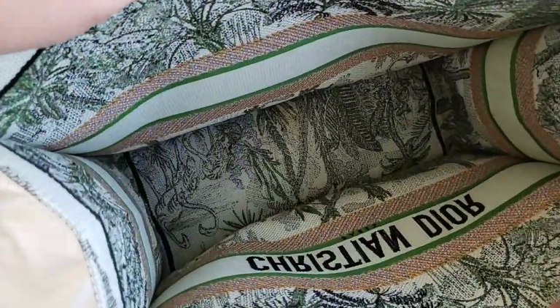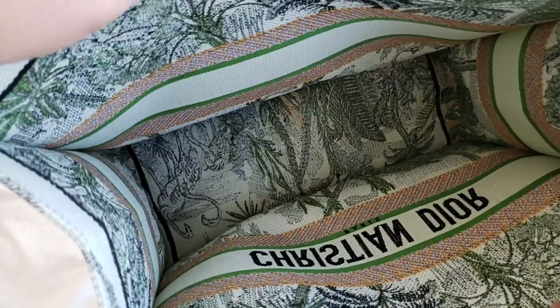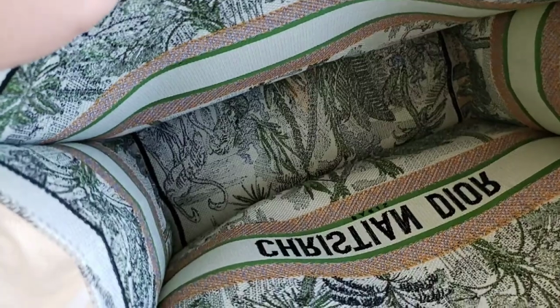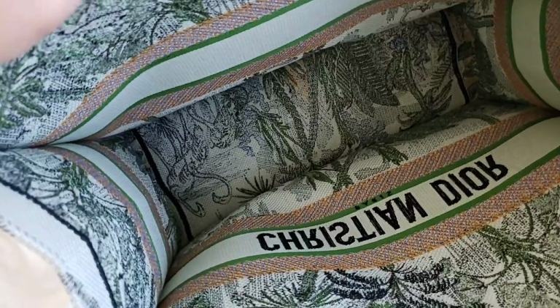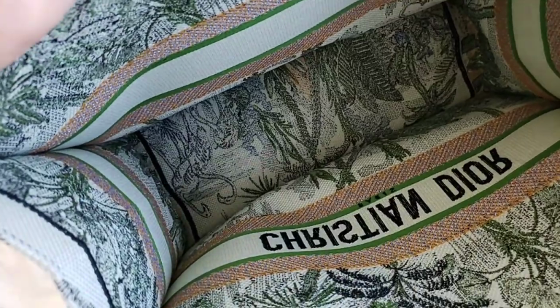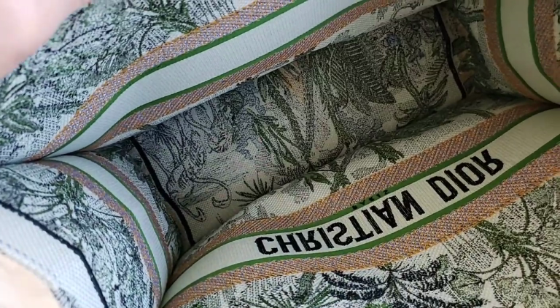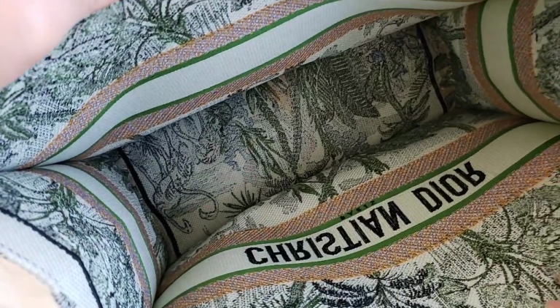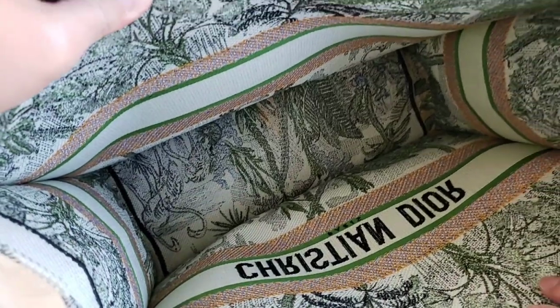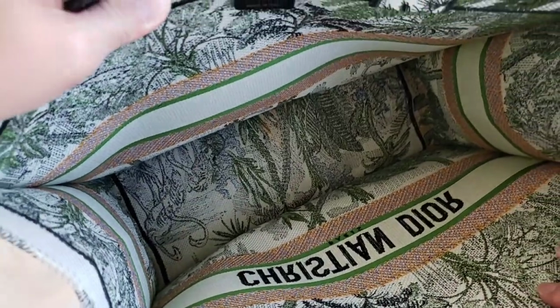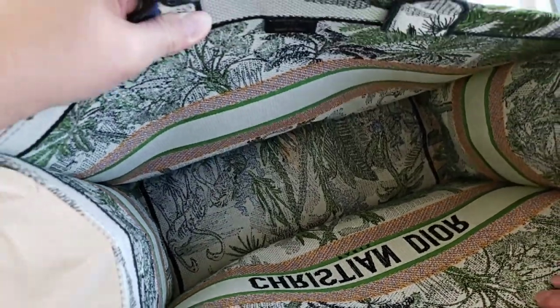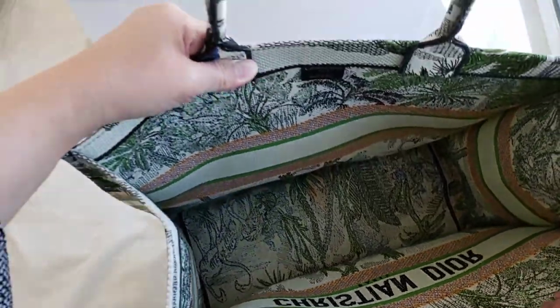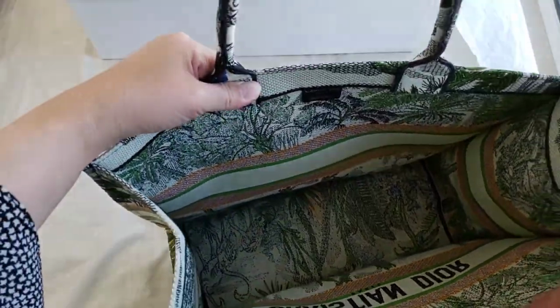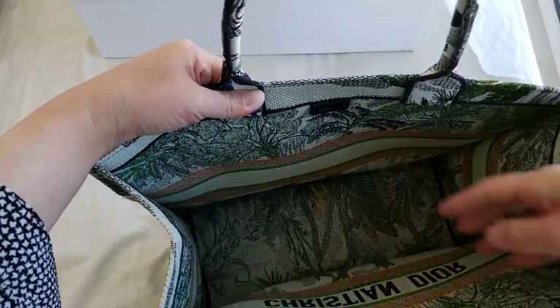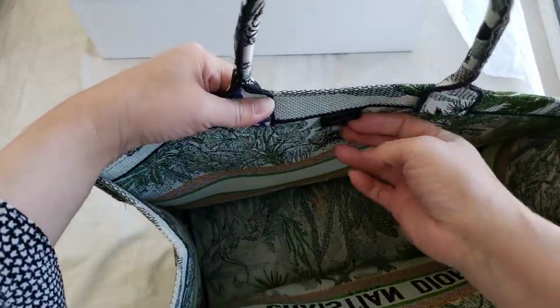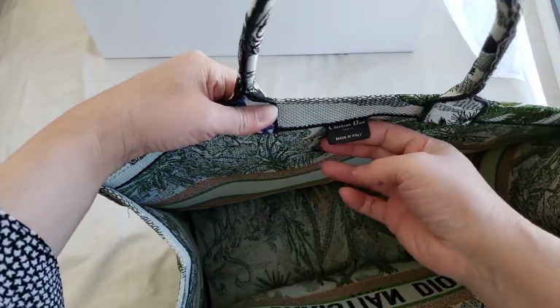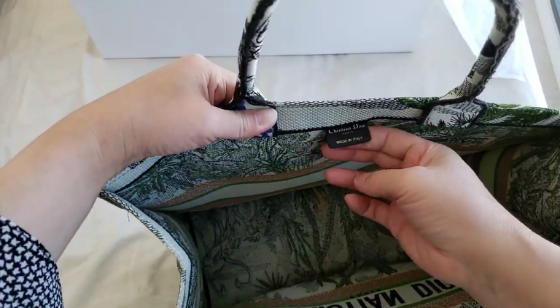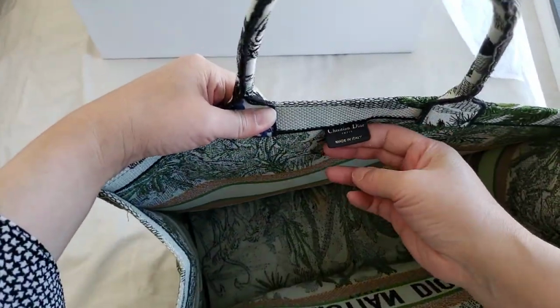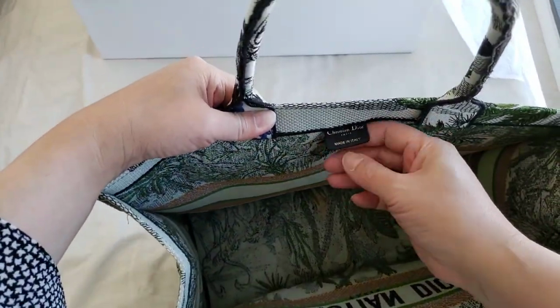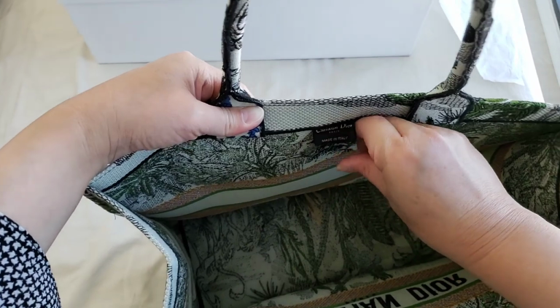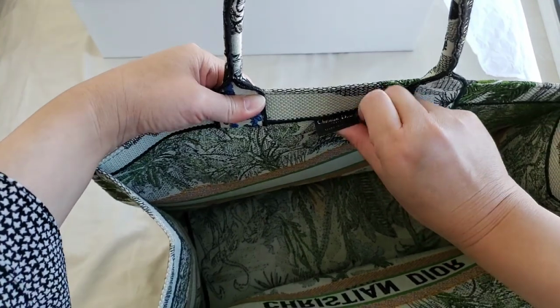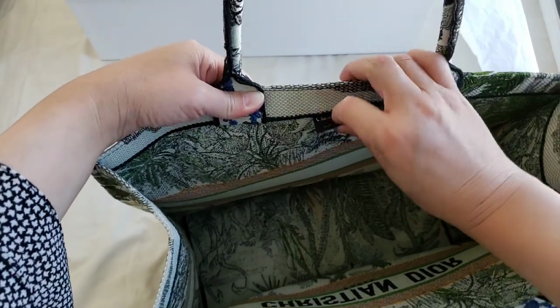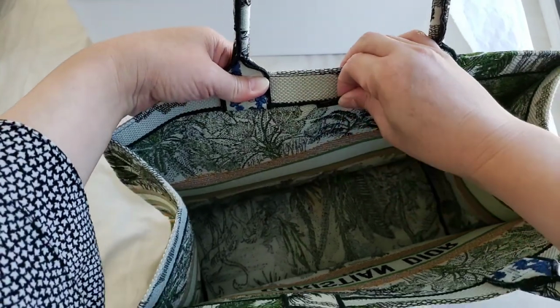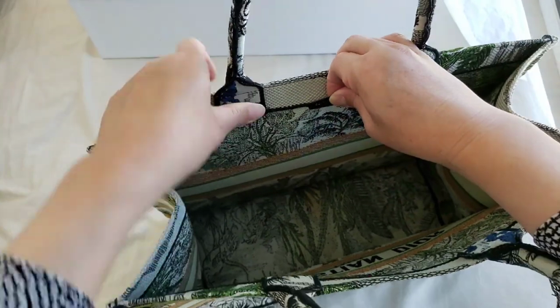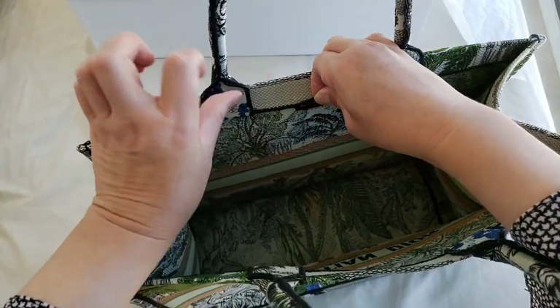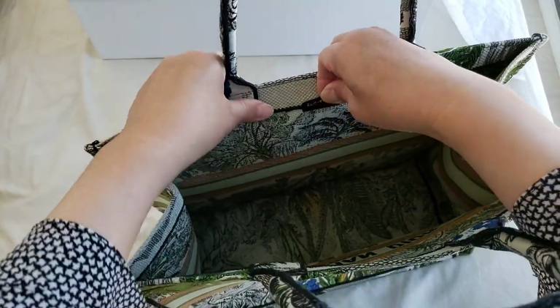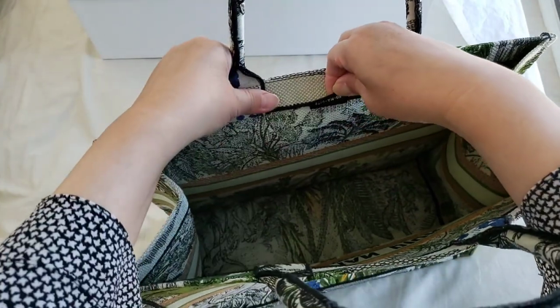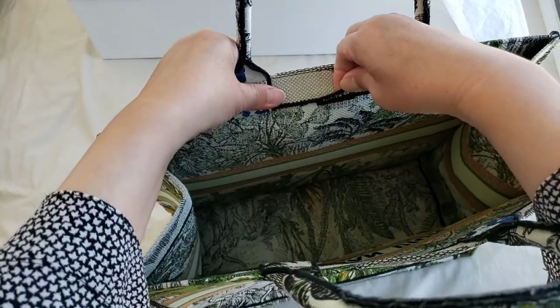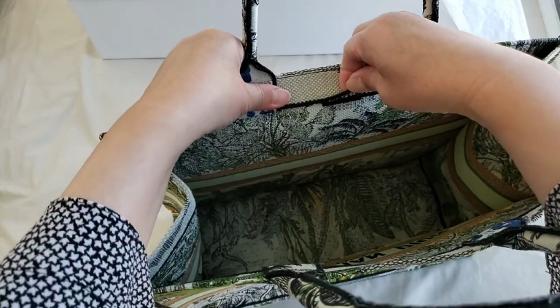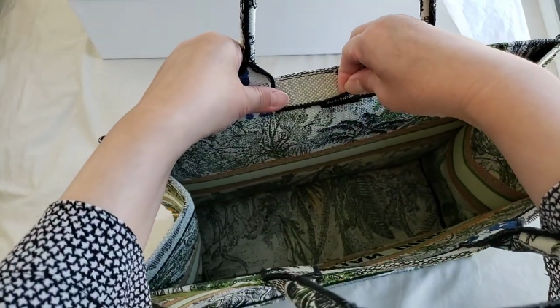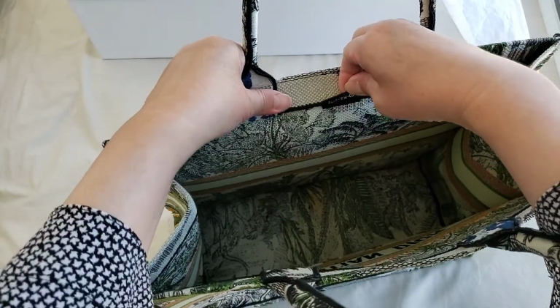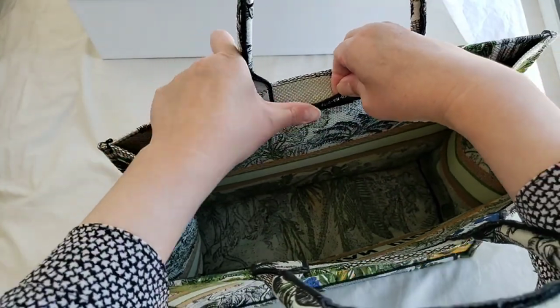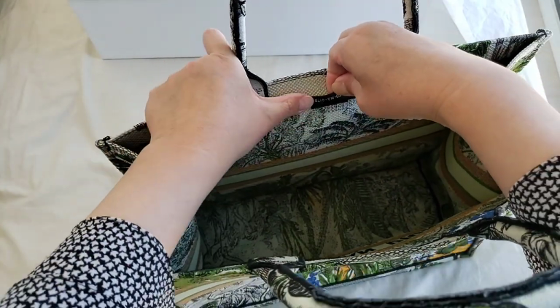Let me just do a close-up on that. So this is made in Italy, and that is the serial number on the inside.